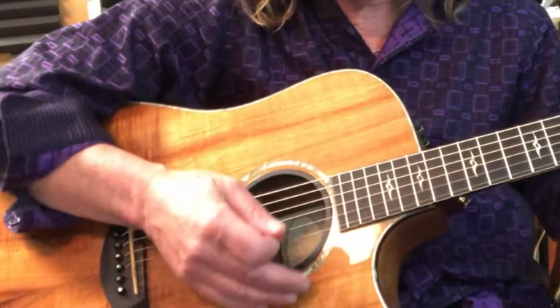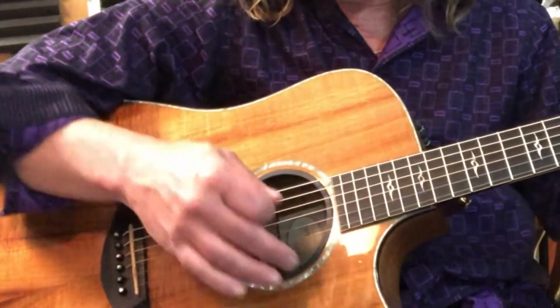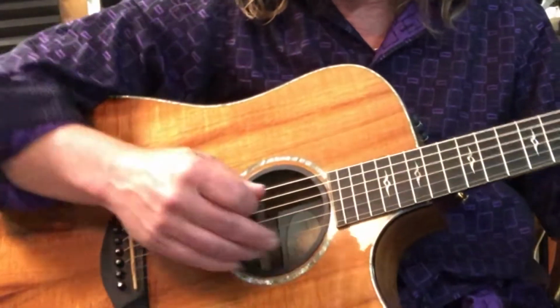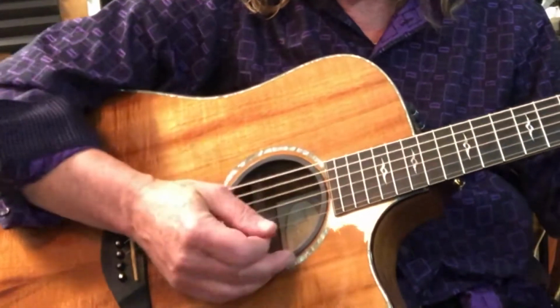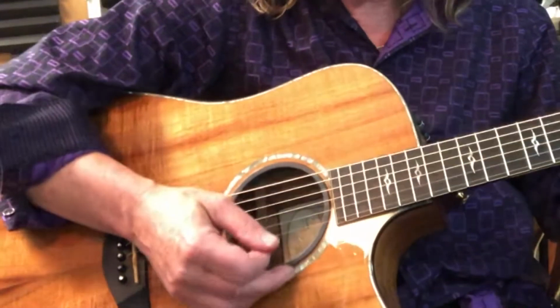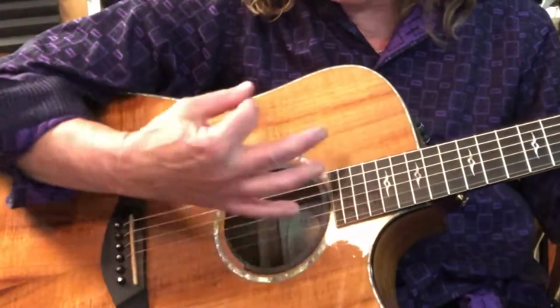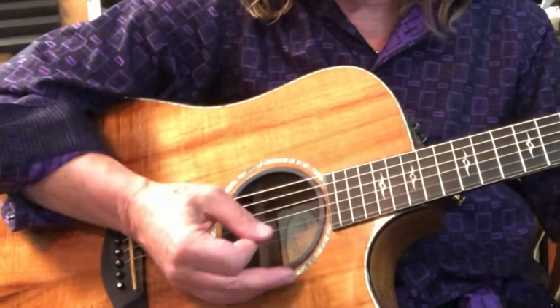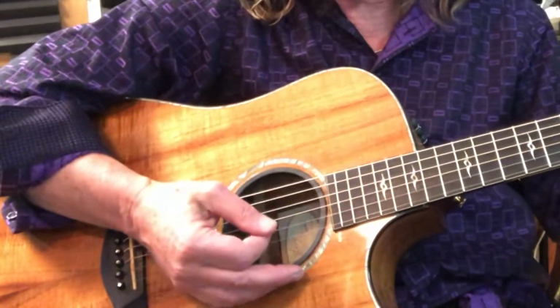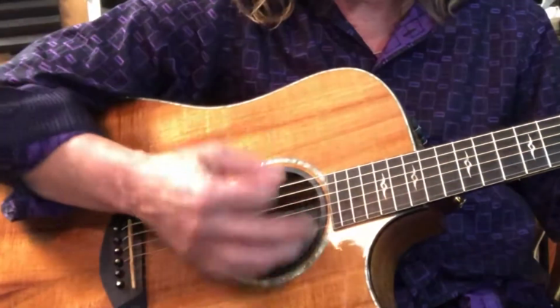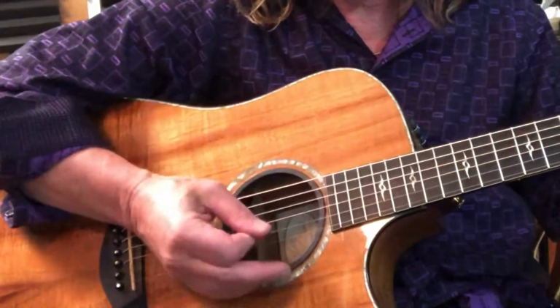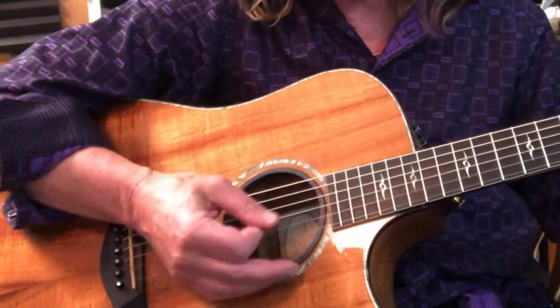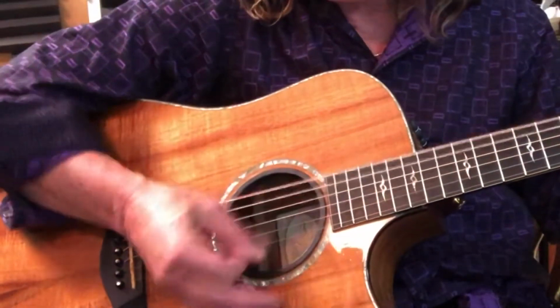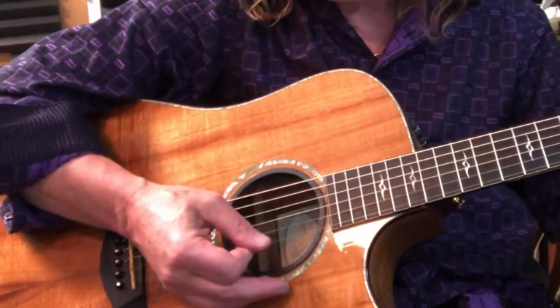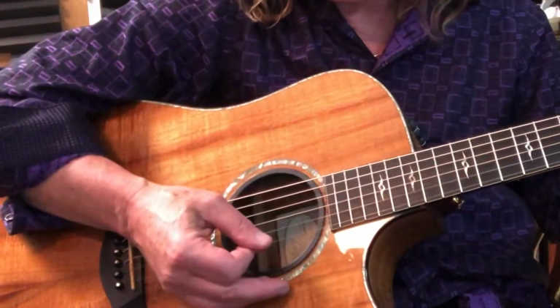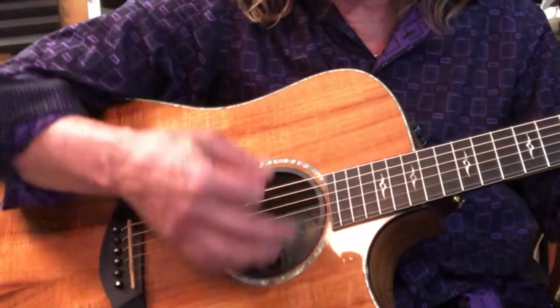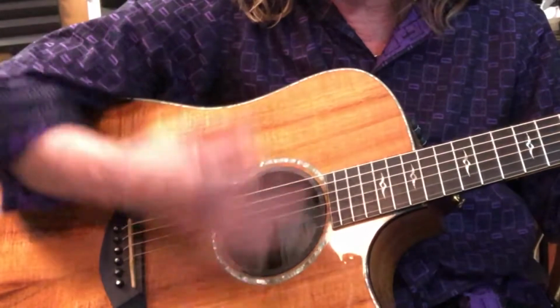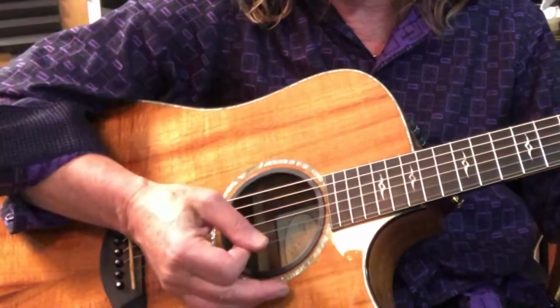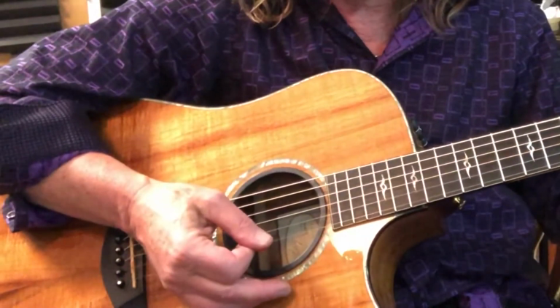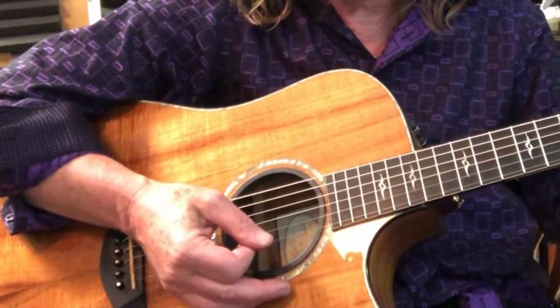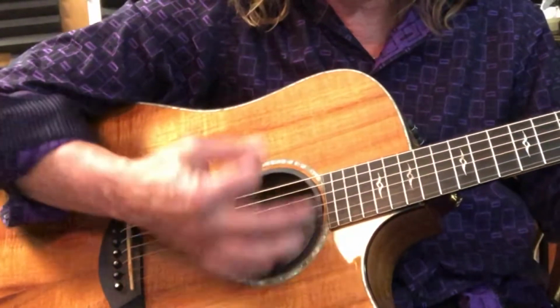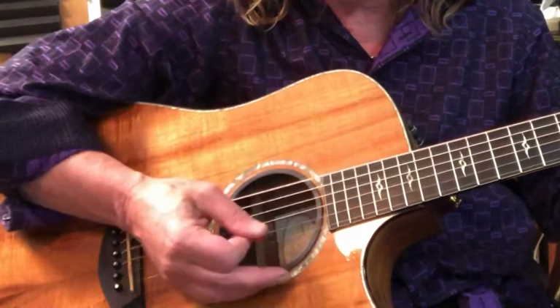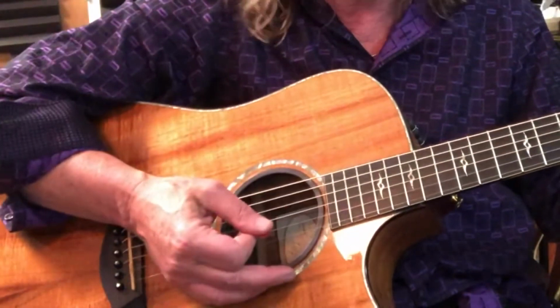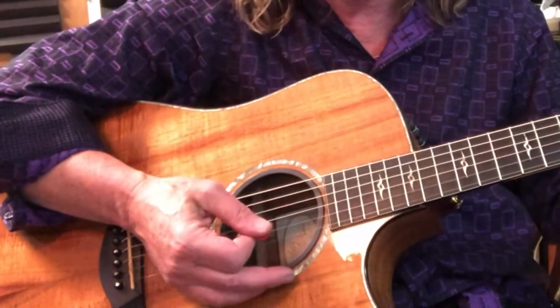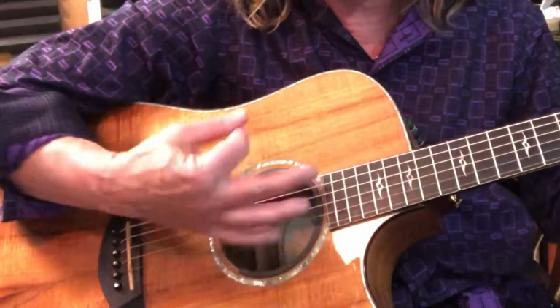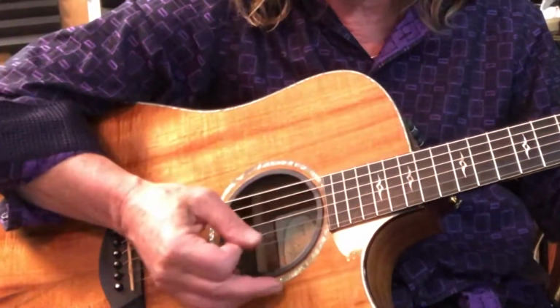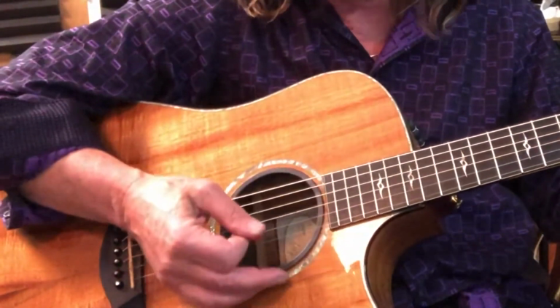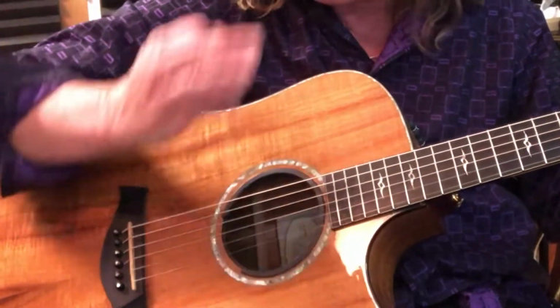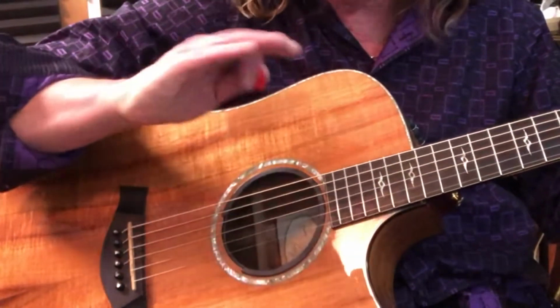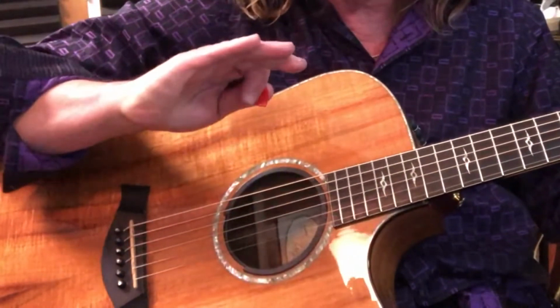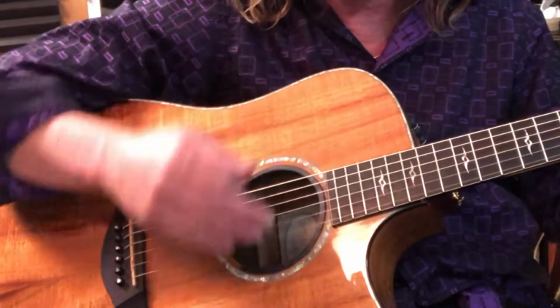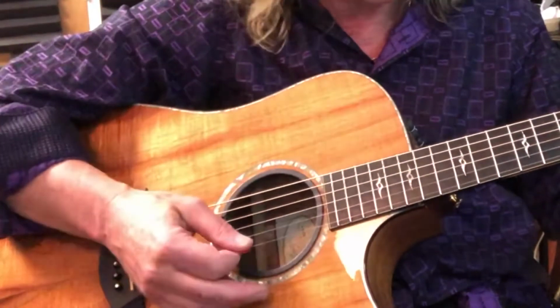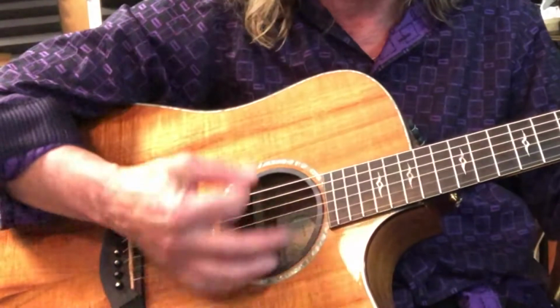Another thing that could be throwing you off is the chop. It's just a strum without the chord sound — you don't let go of the chord, you're just muting with this hand, like I said earlier.